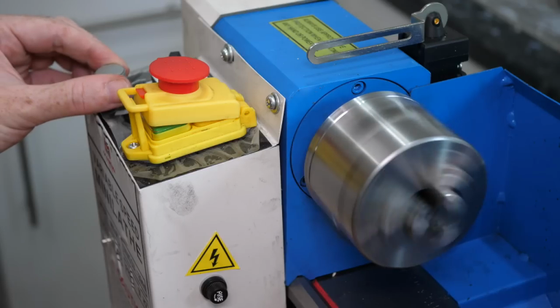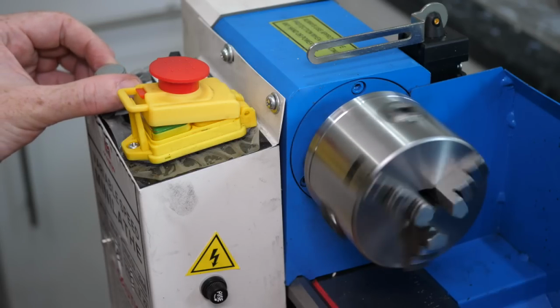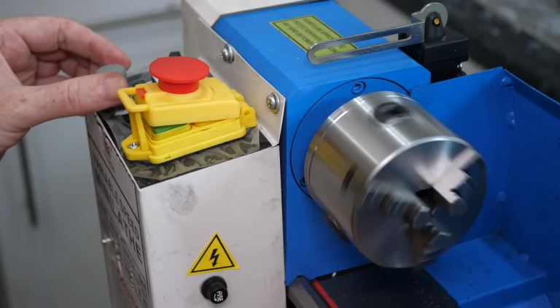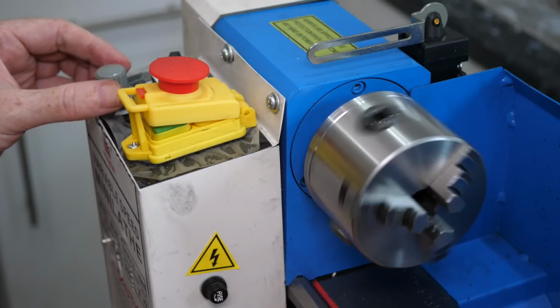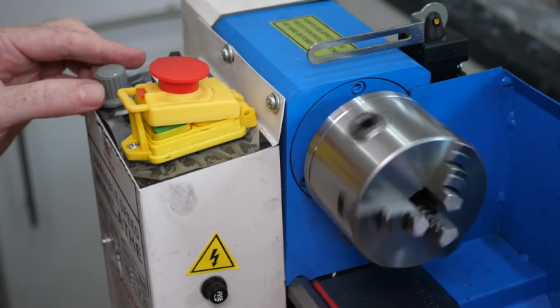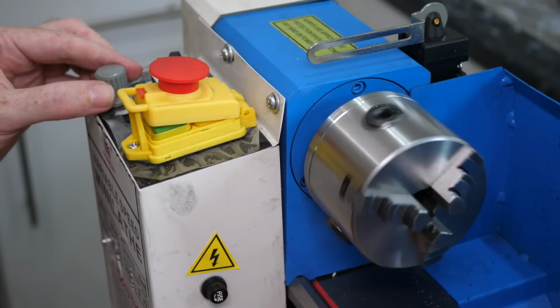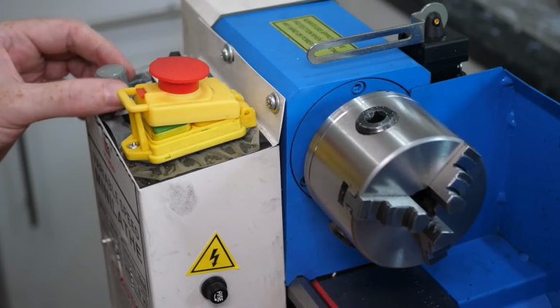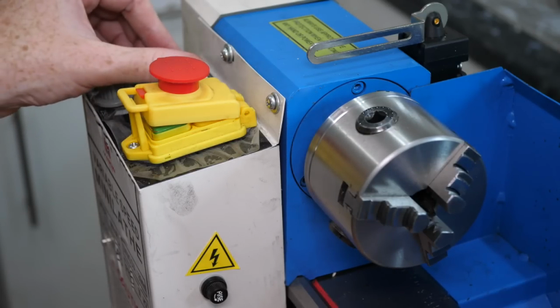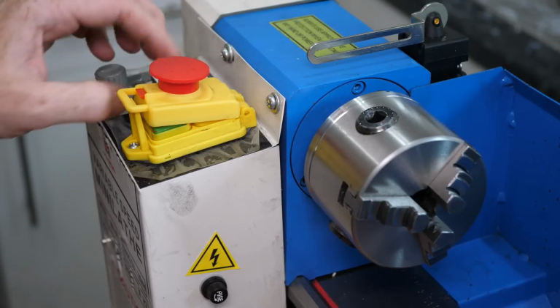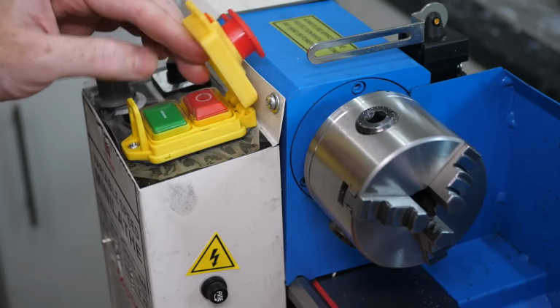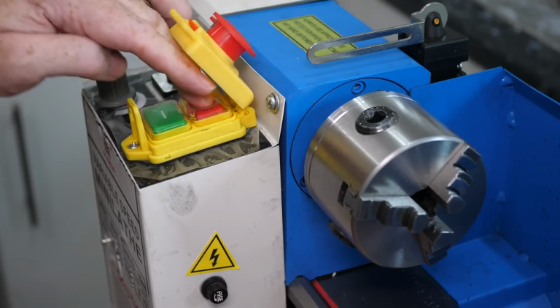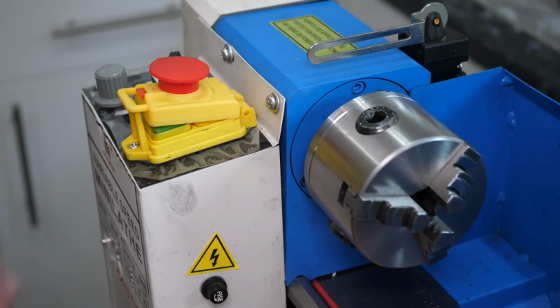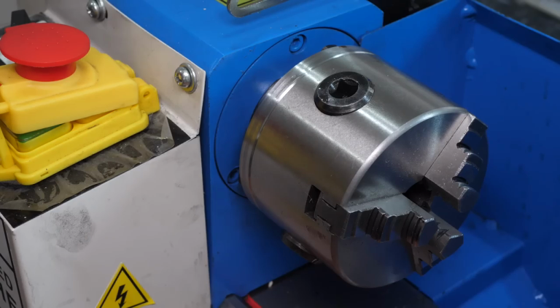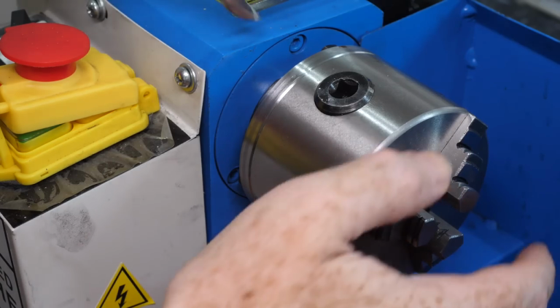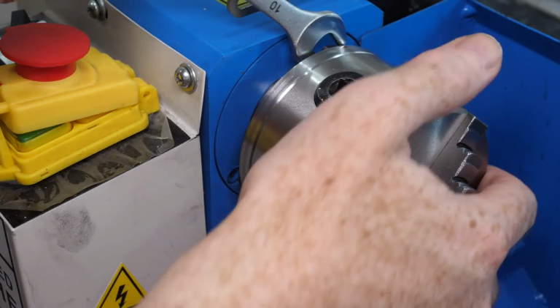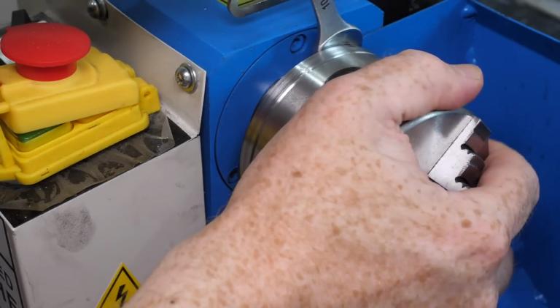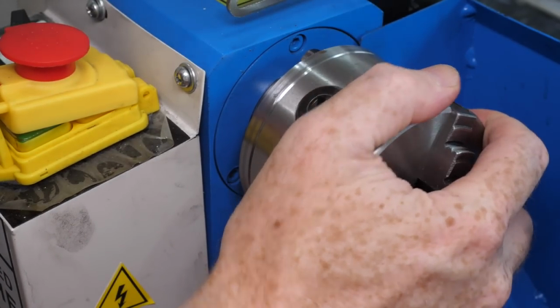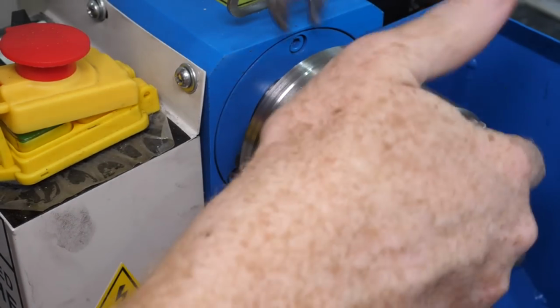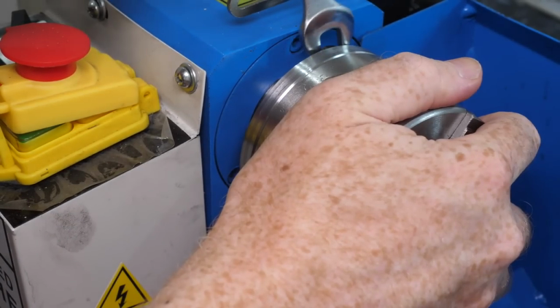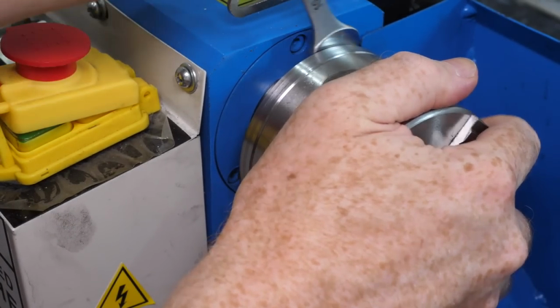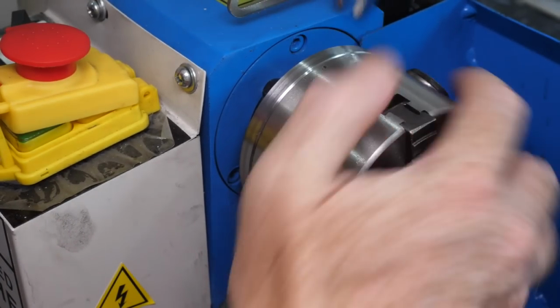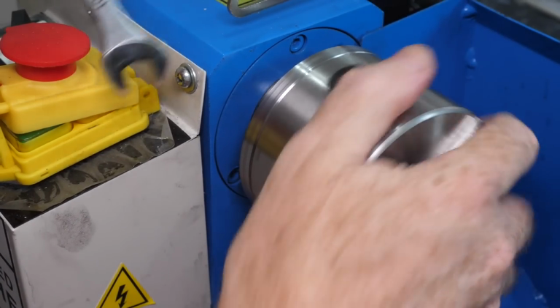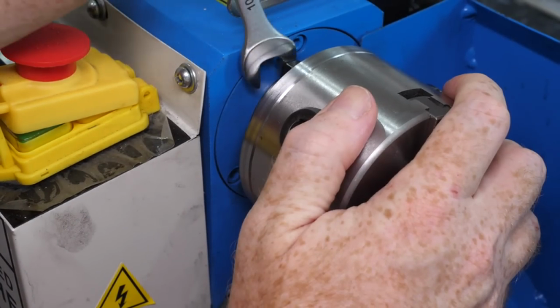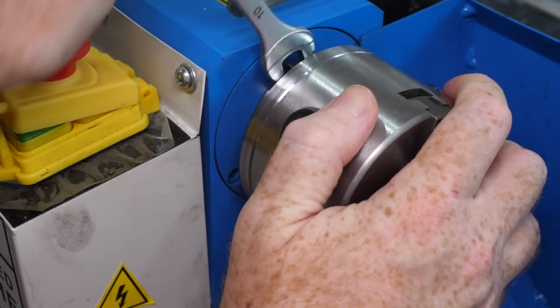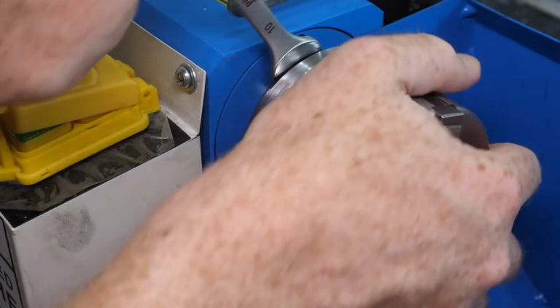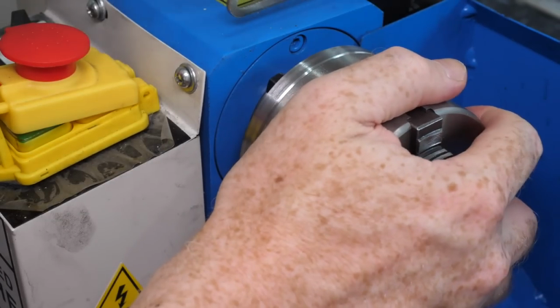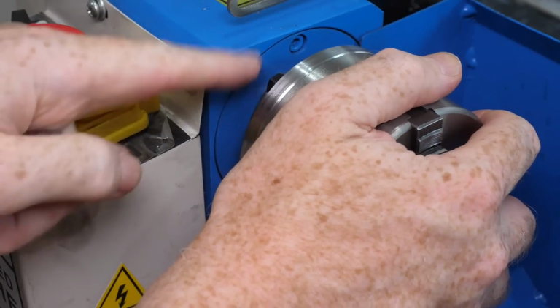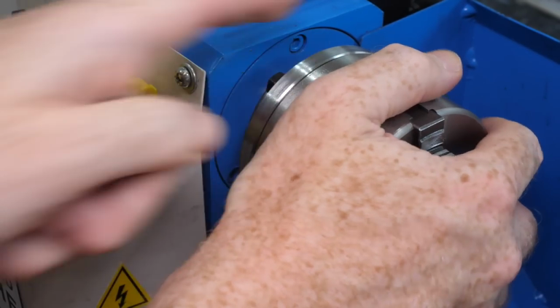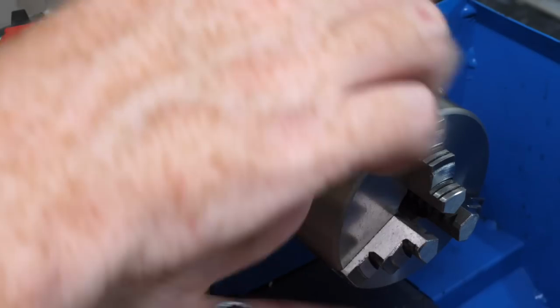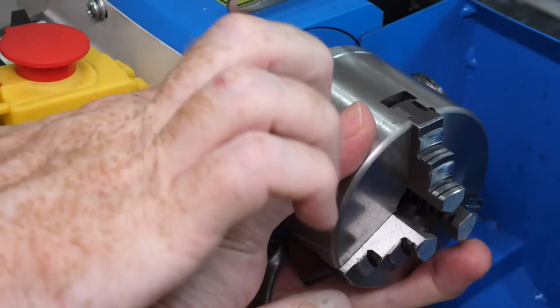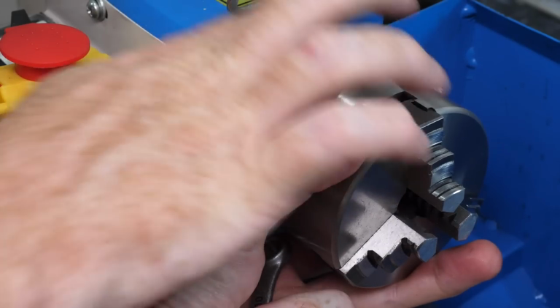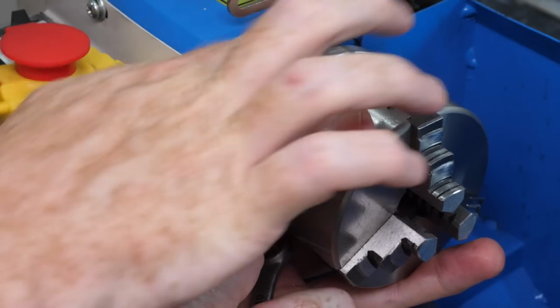The first time the lathe's powered up, it makes a horrible rattling noise with no obvious signs of where it's coming from. The first obvious thing to remove is the chuck. It's held on by three threaded studs through the spindle plate and held in place by three nuts, which can be removed with an ordinary spanner or wrench.